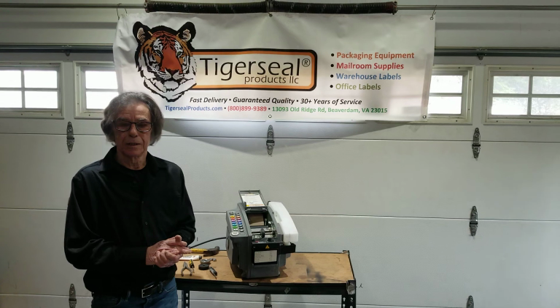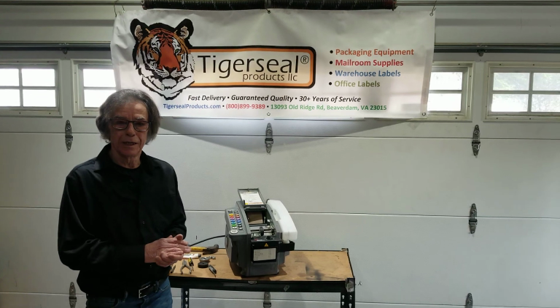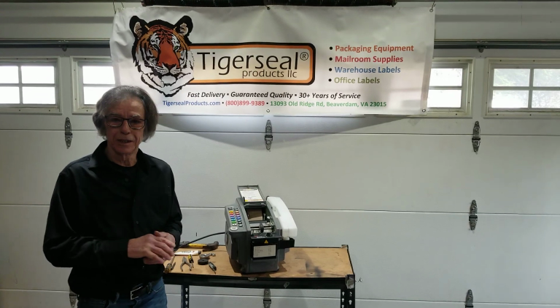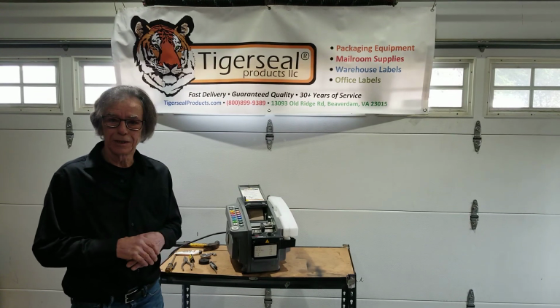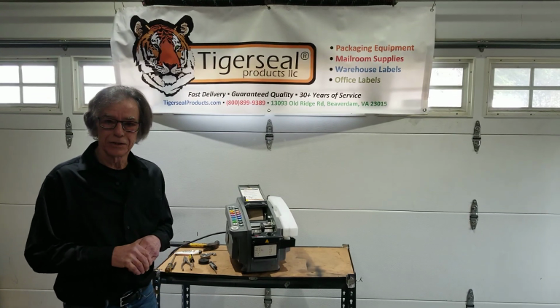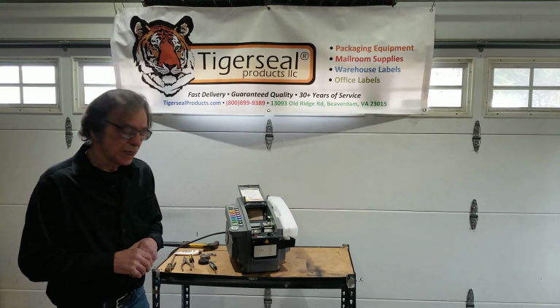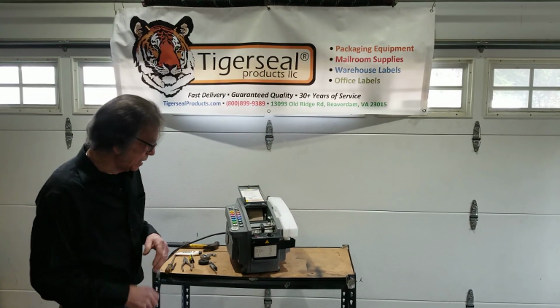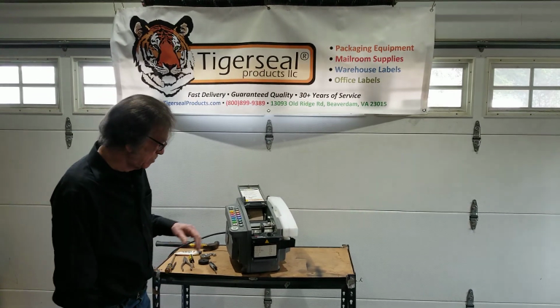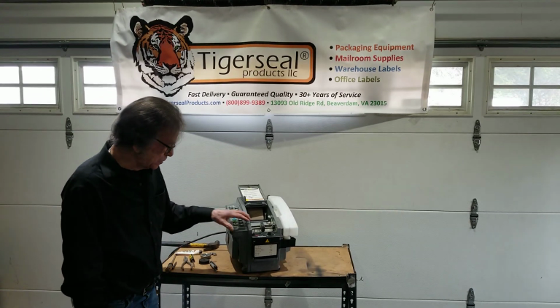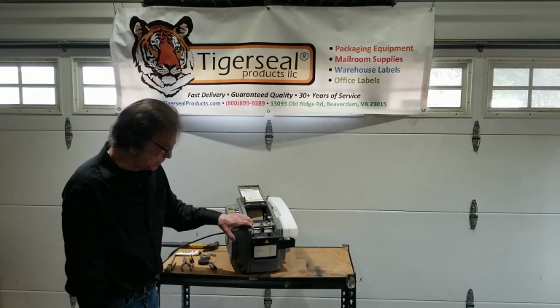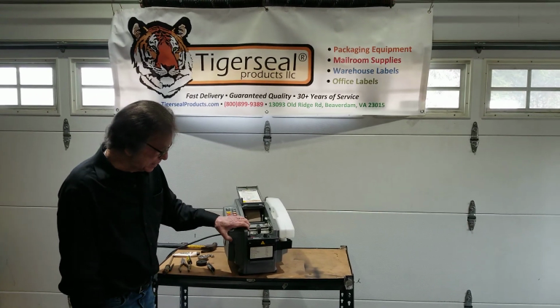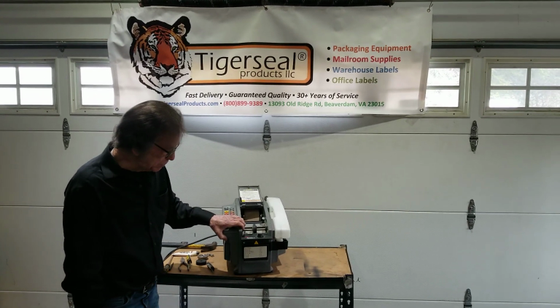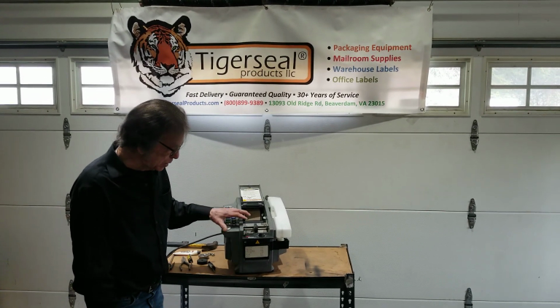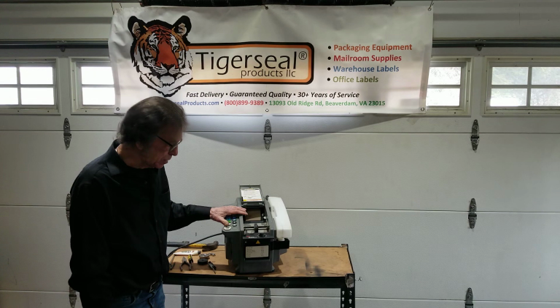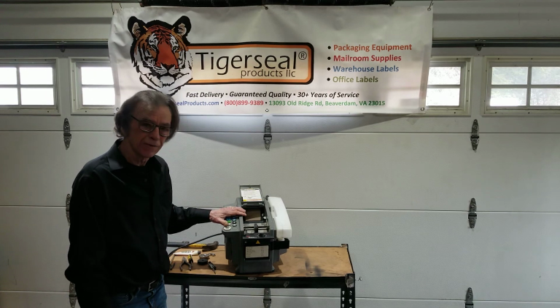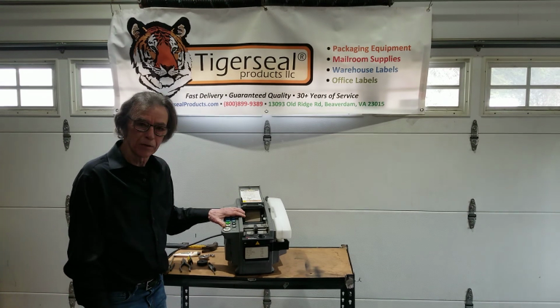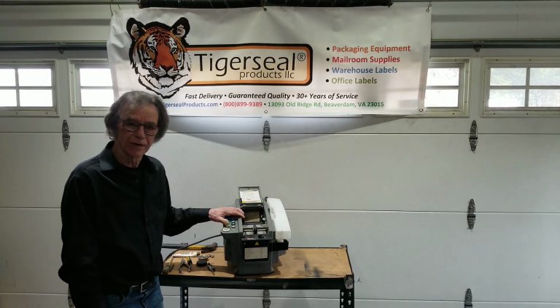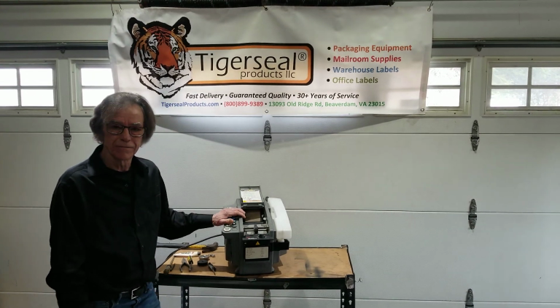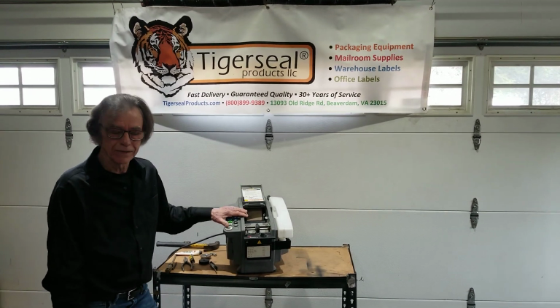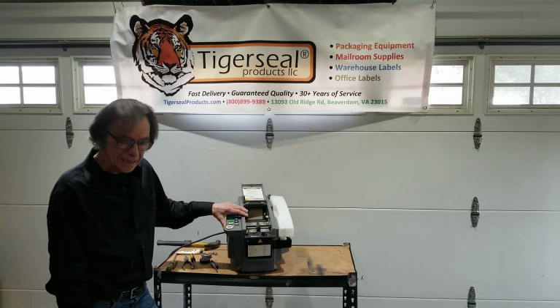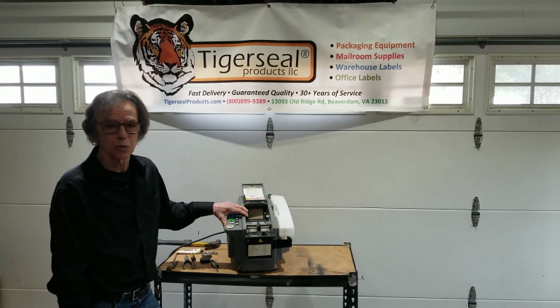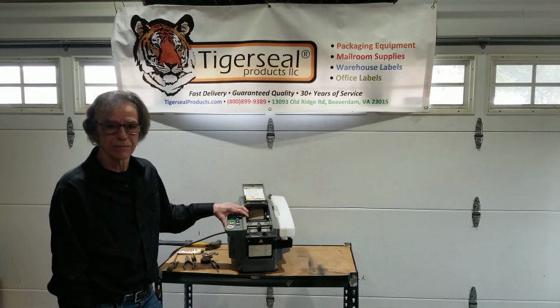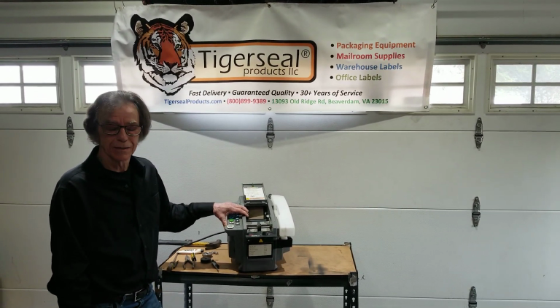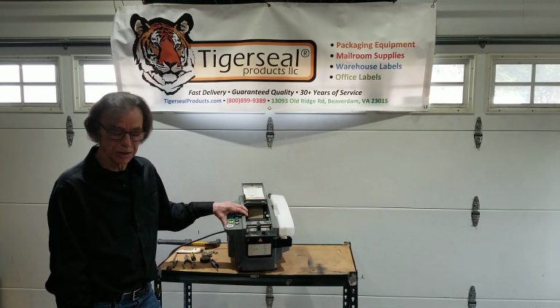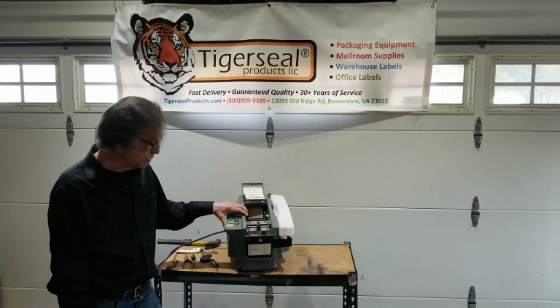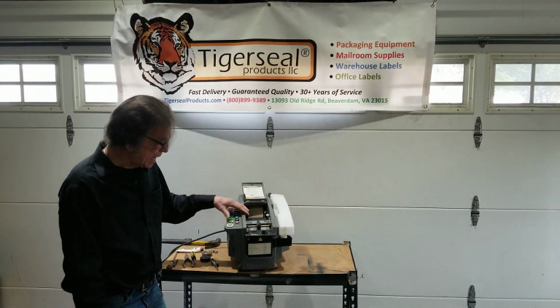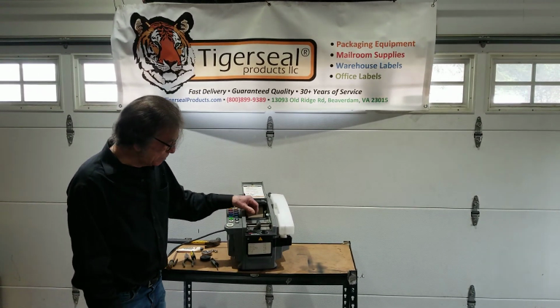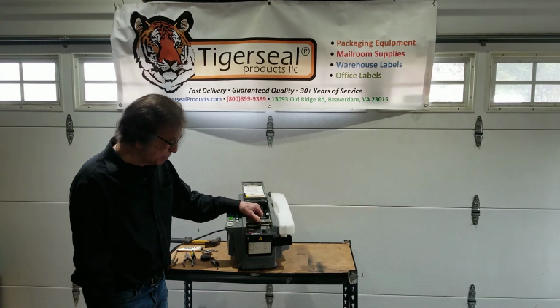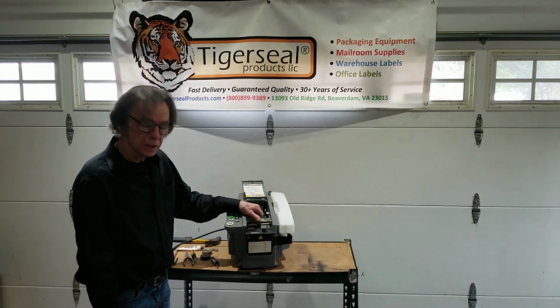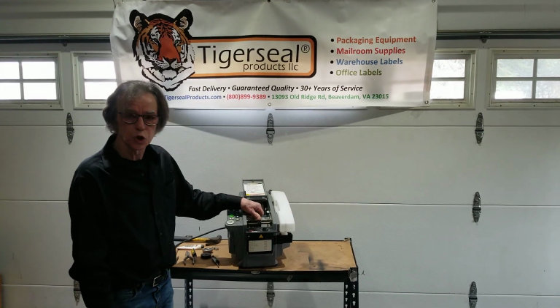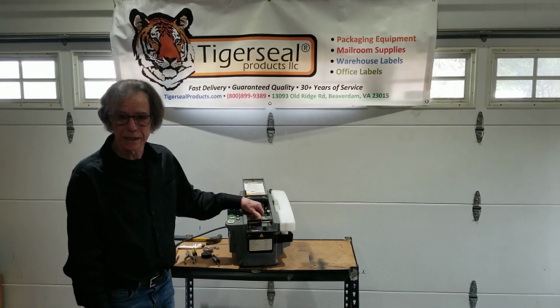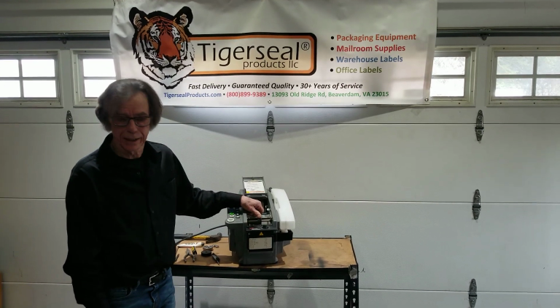Hi, John here, Tiger Seal Service Manager. Today's video we're going to be talking about the BetterPack 555ES Water Activated Tape Dispenser and the problem associated with short tape lengths.